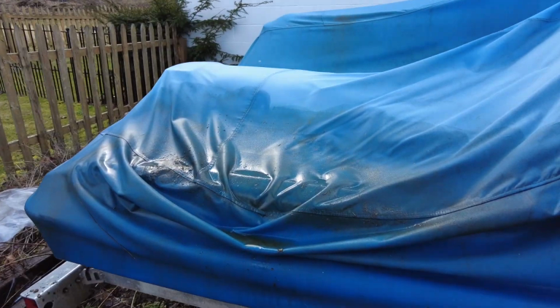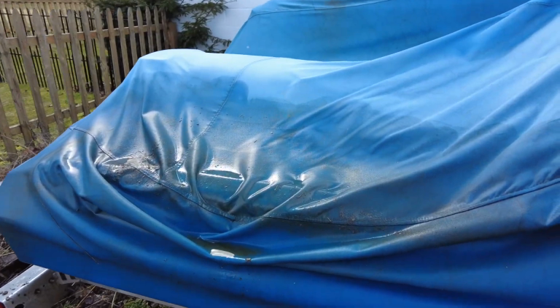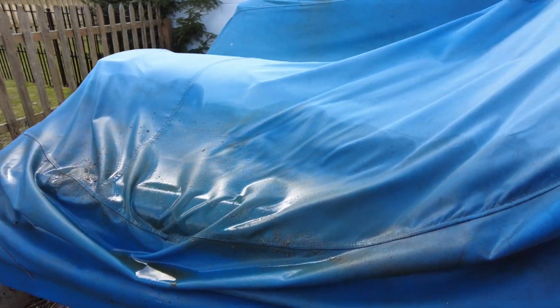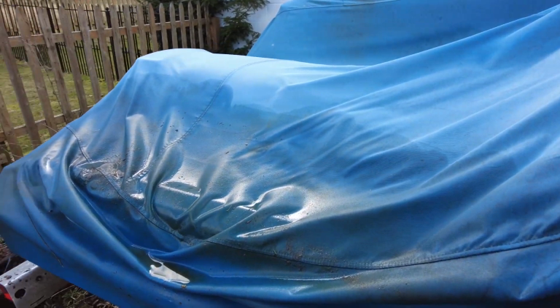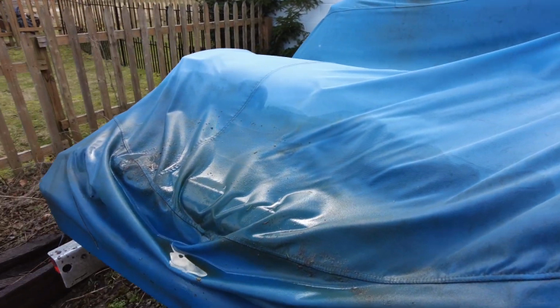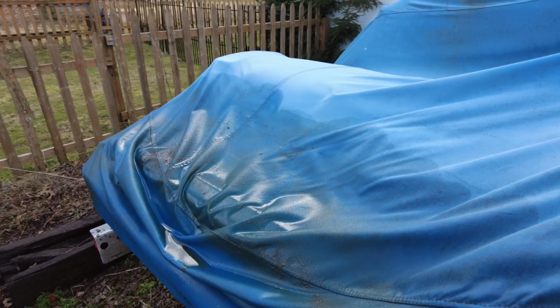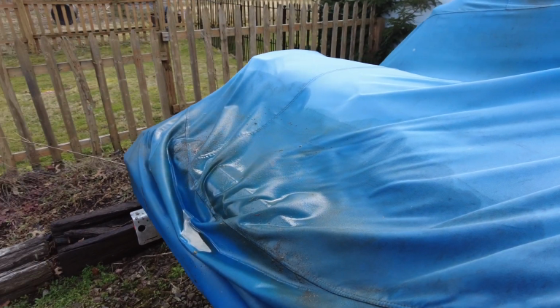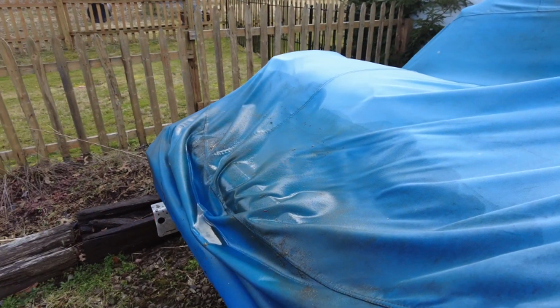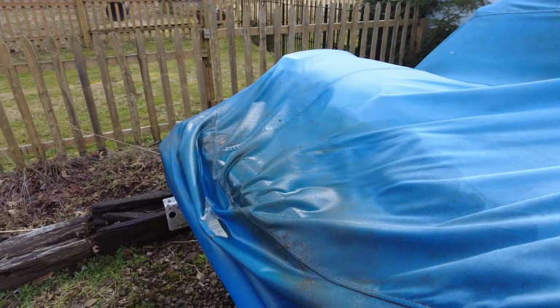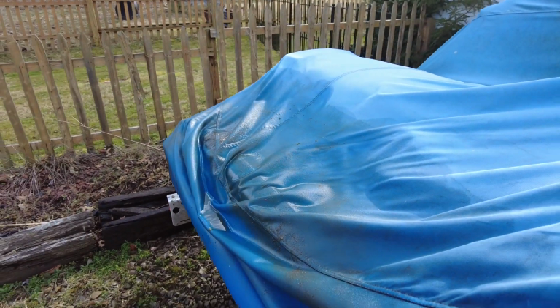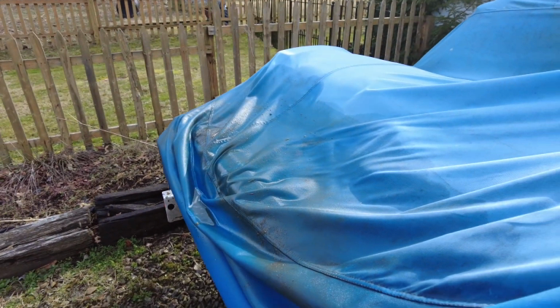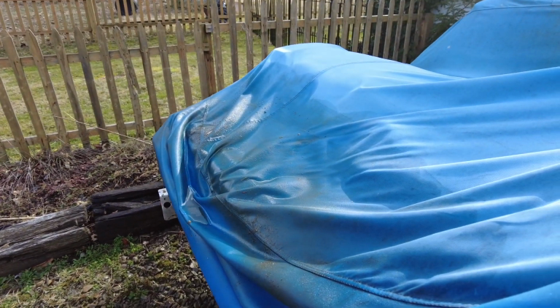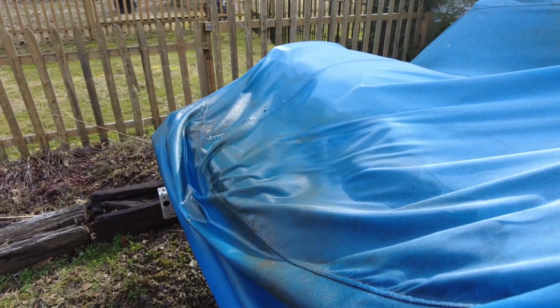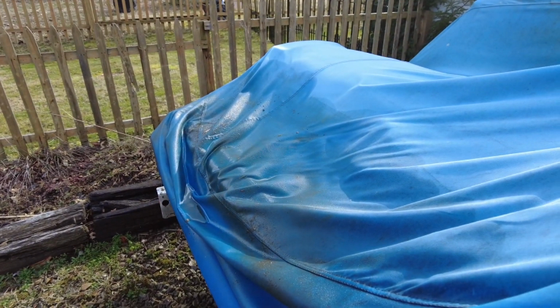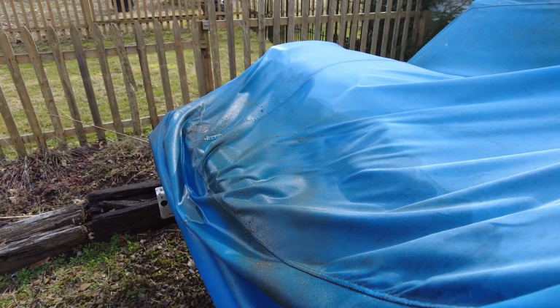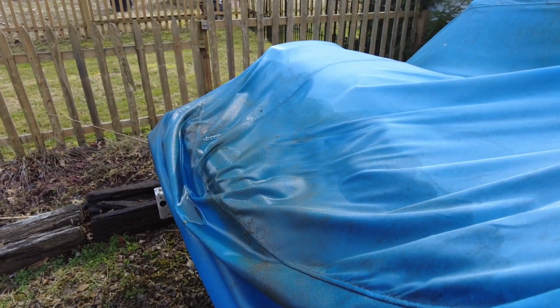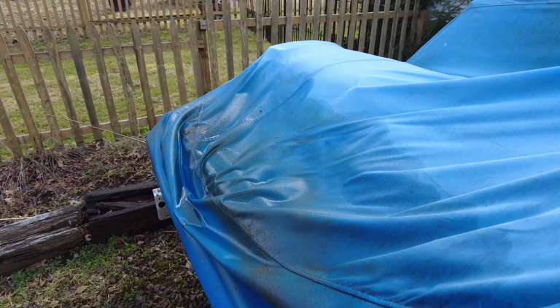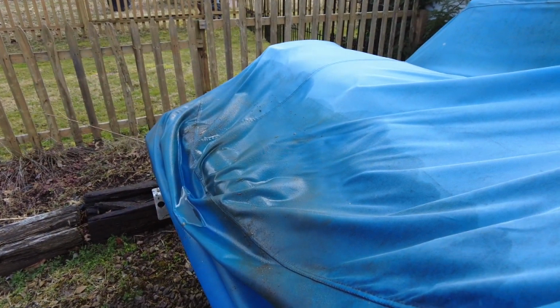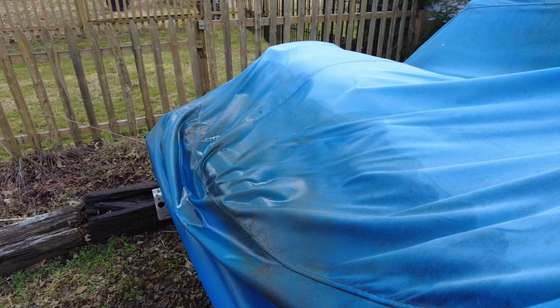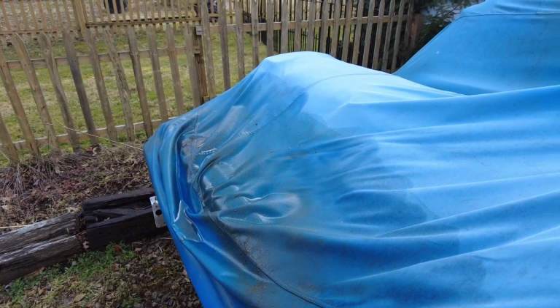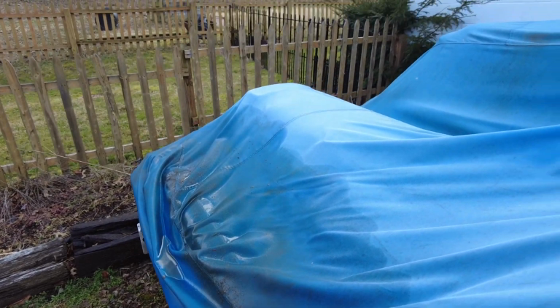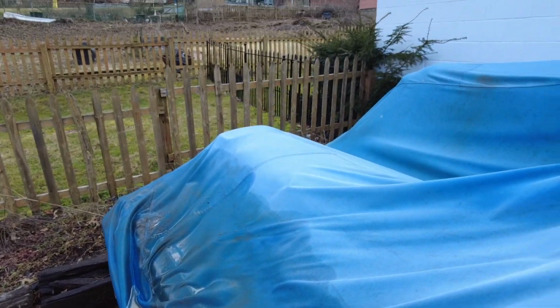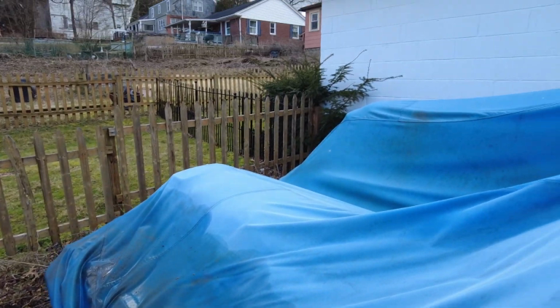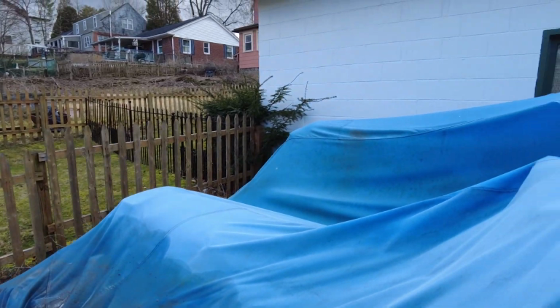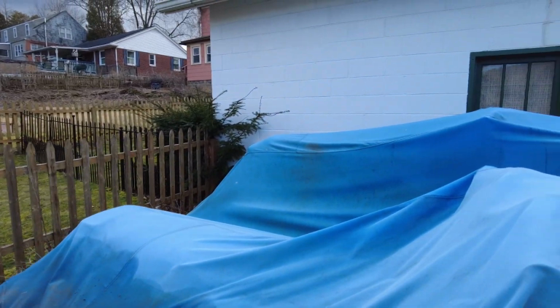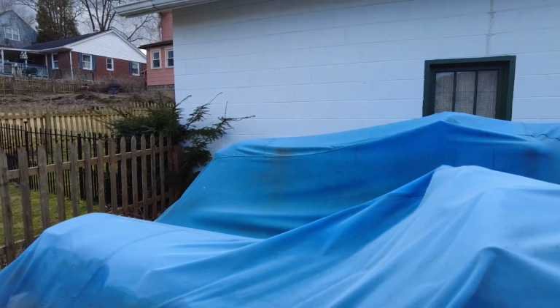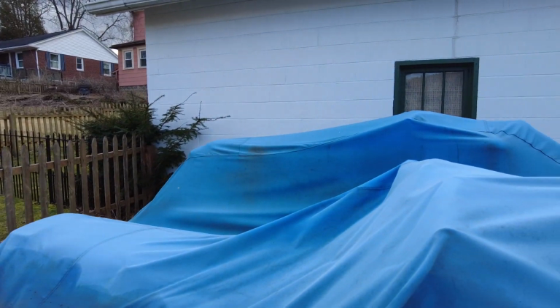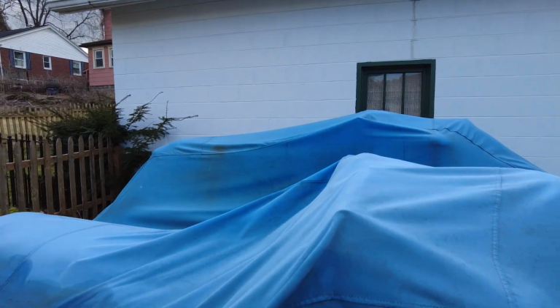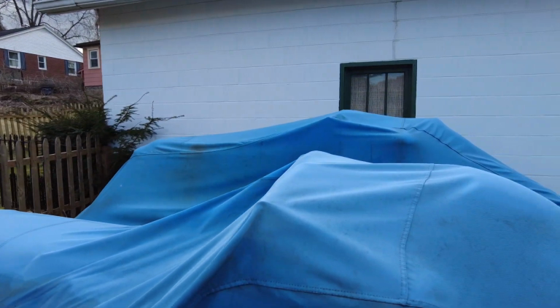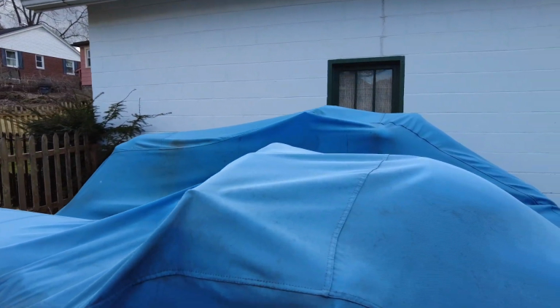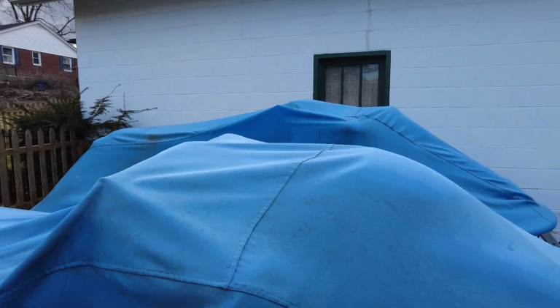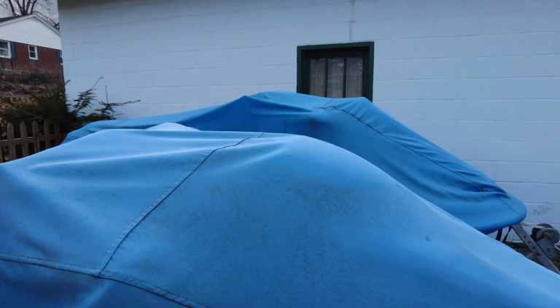They even pool up with water in spots, and this is two years worth of water sitting in here — still no problem, it still hasn't broken through. They are still in really good condition for having been sitting out in the elements for two years.